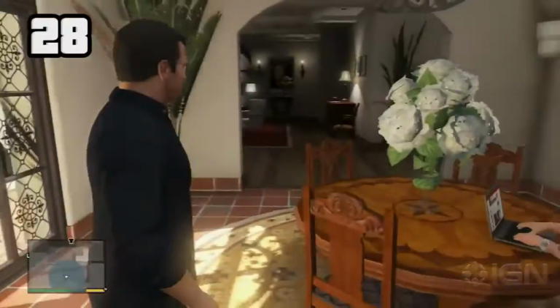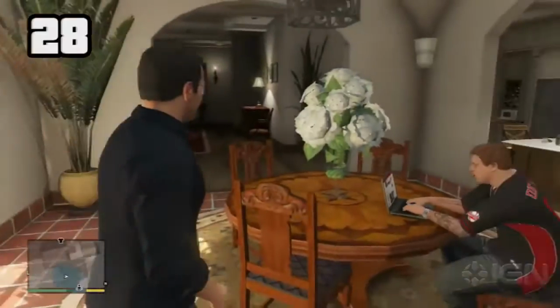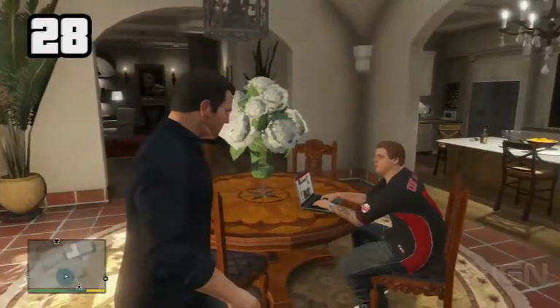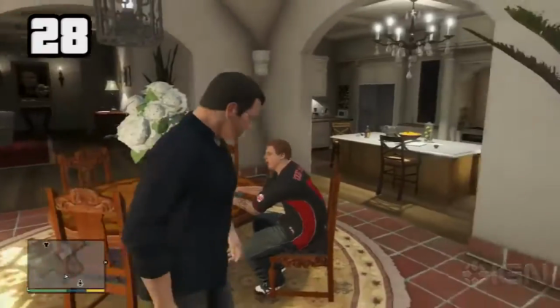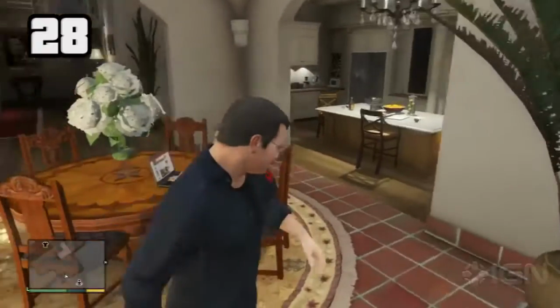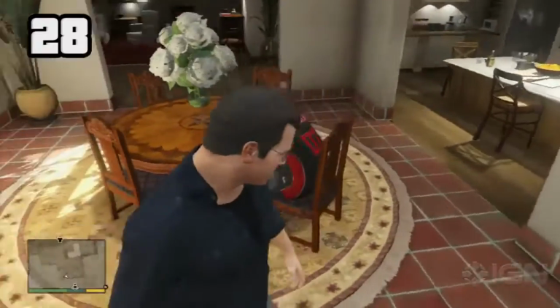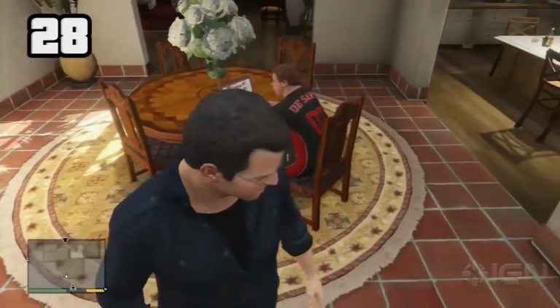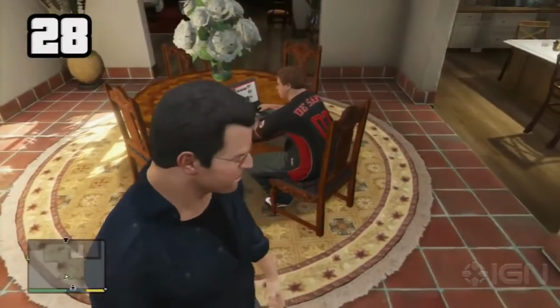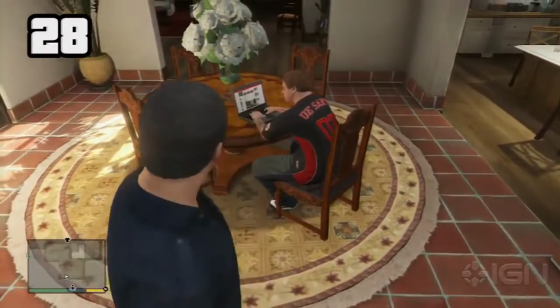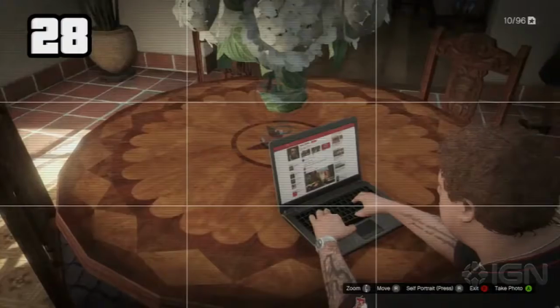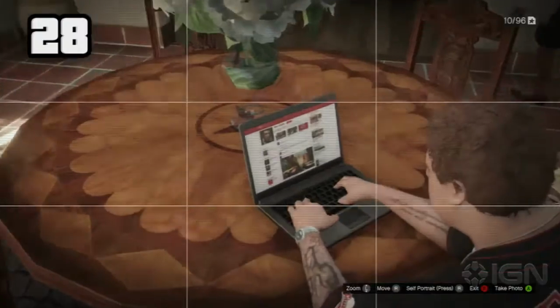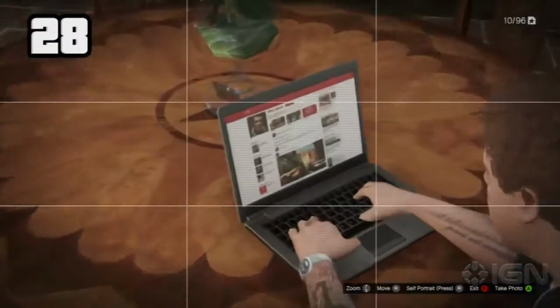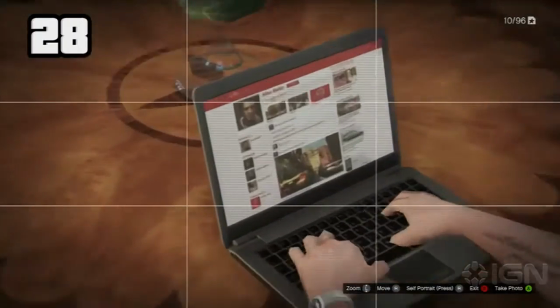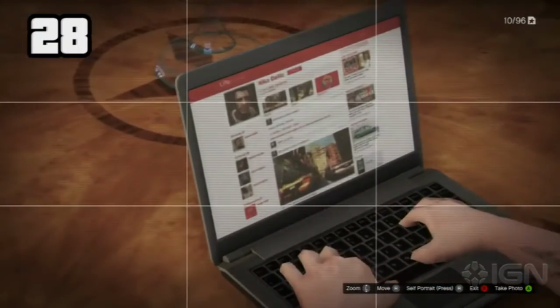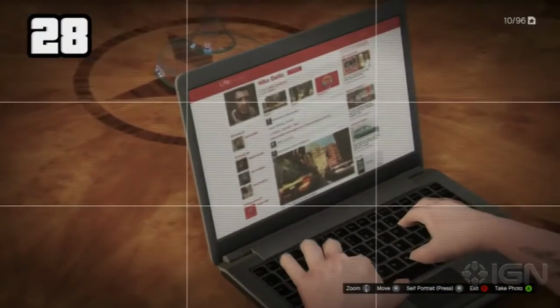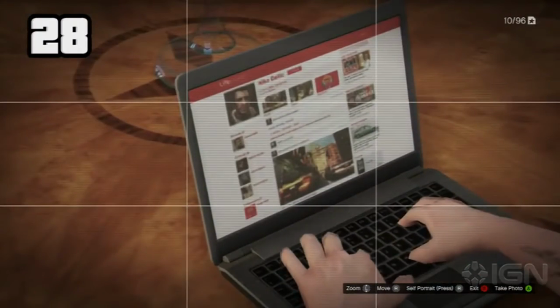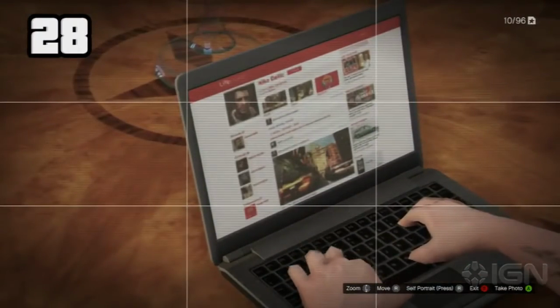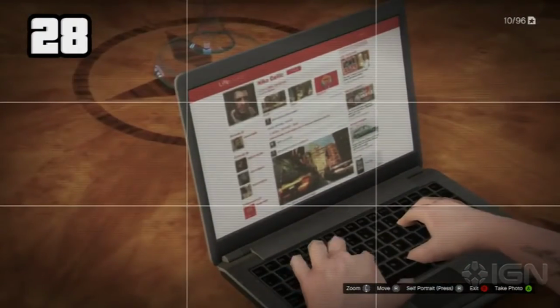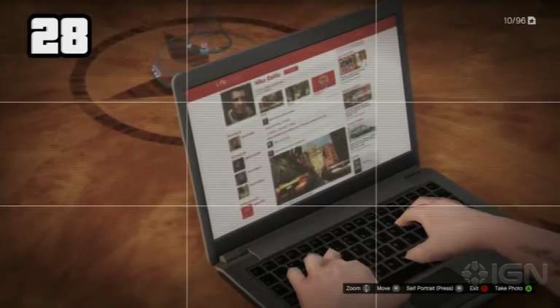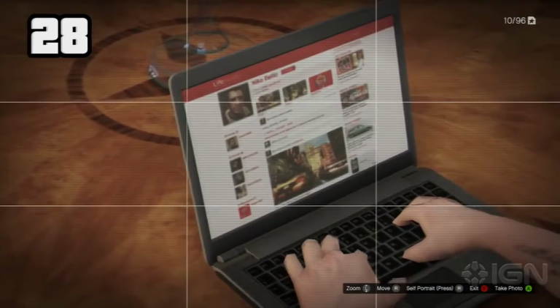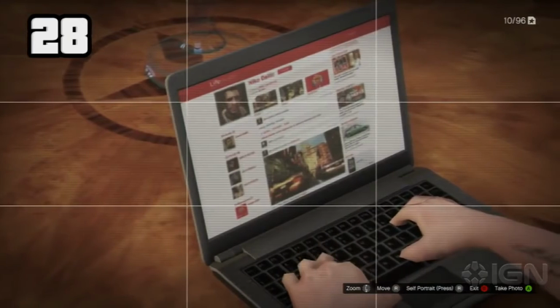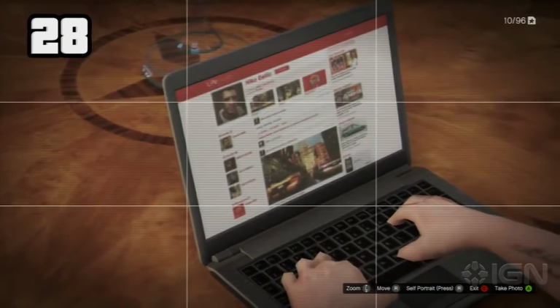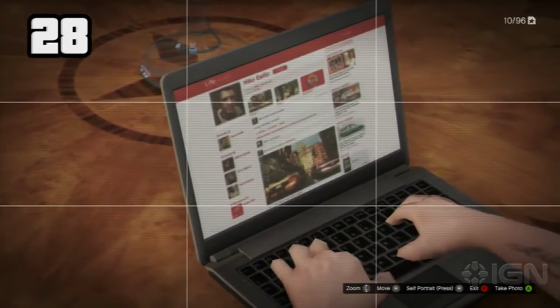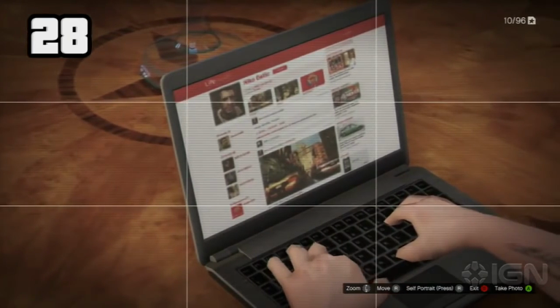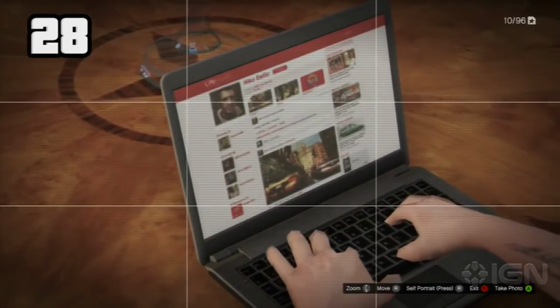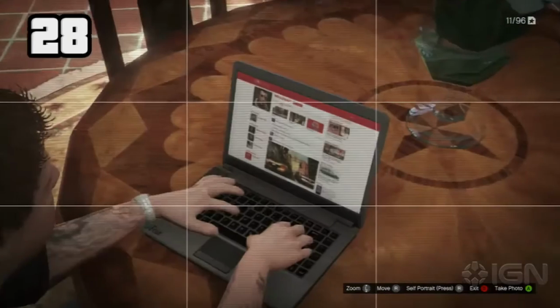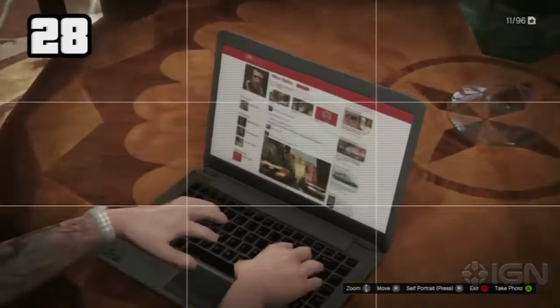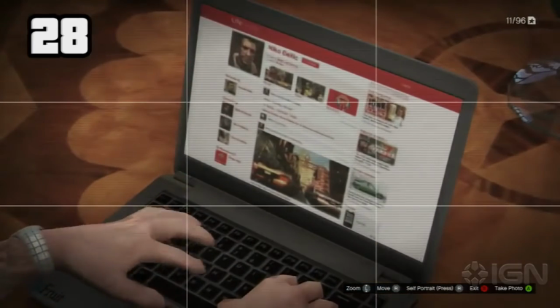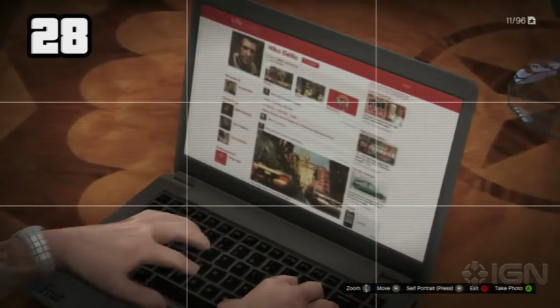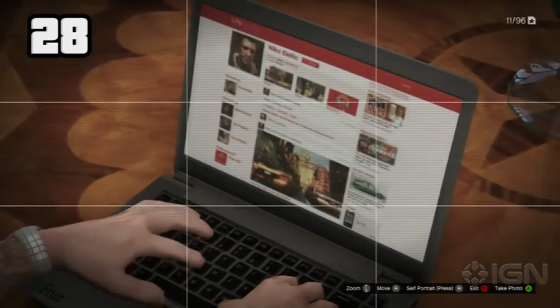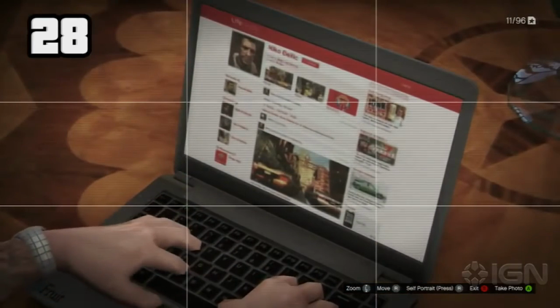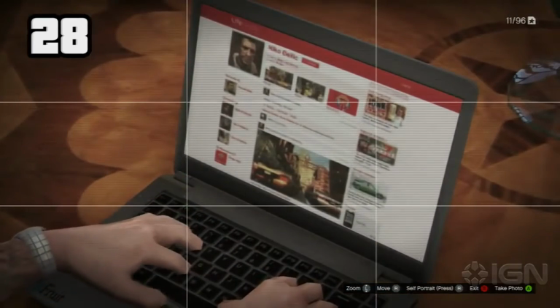At one point in the story, you can see Jimmy looking at Niko Bellic's profile on Life Invader. Niko is the protagonist from Grand Theft Auto 4. His cousin is listed as one of his friends.